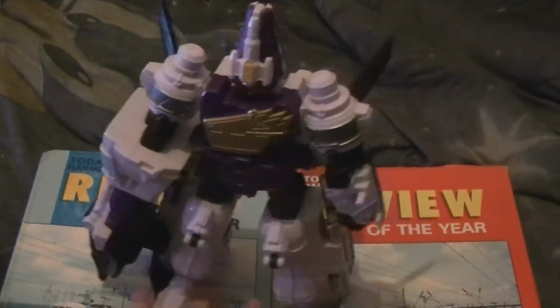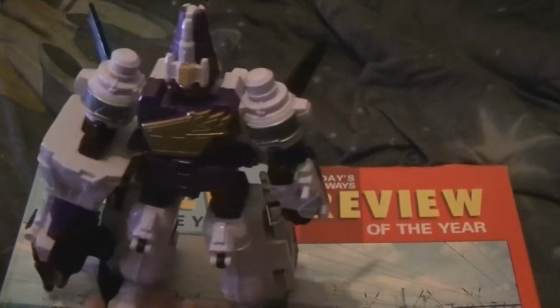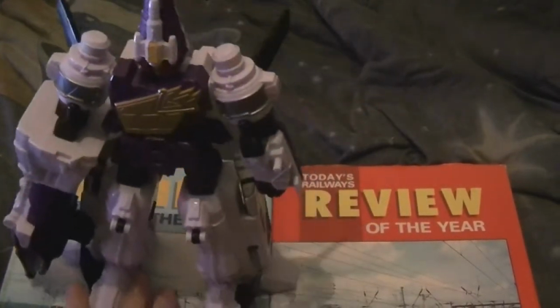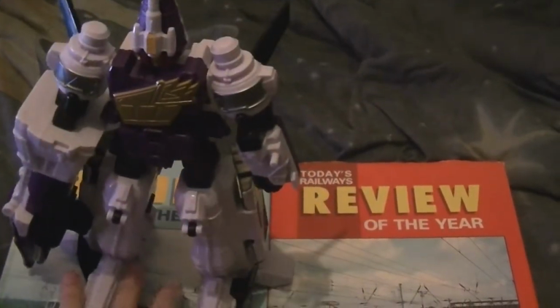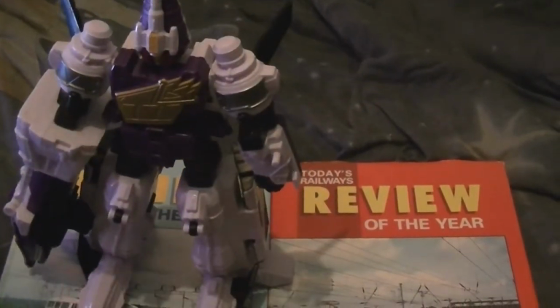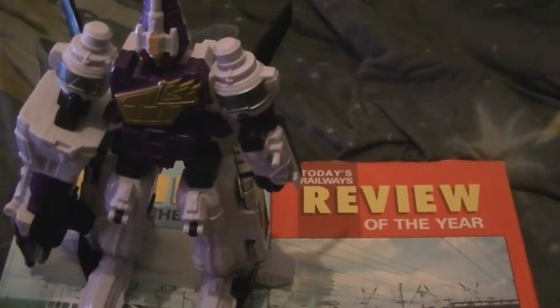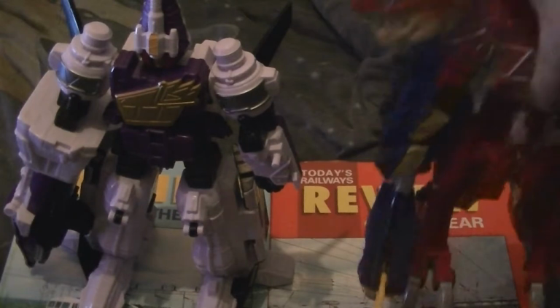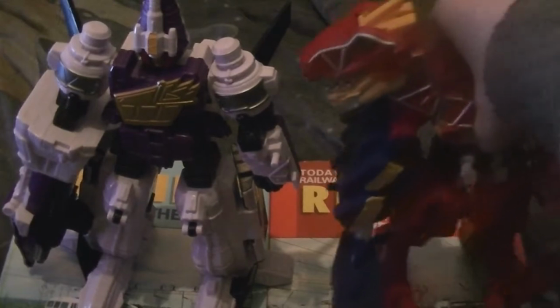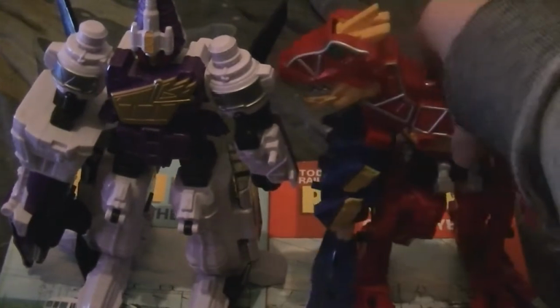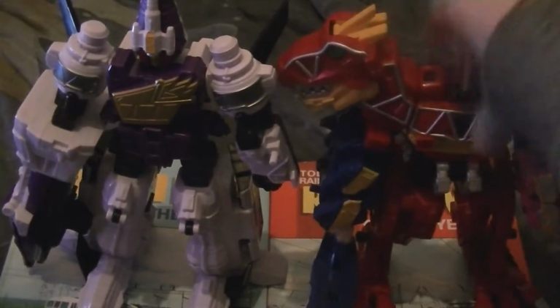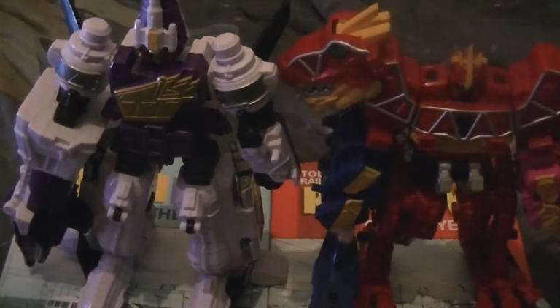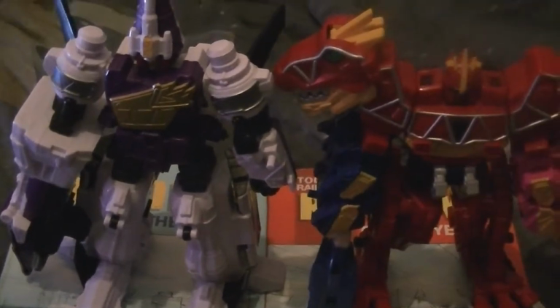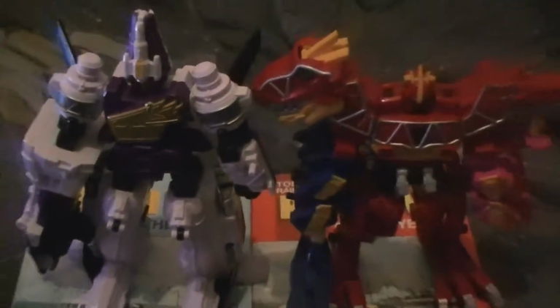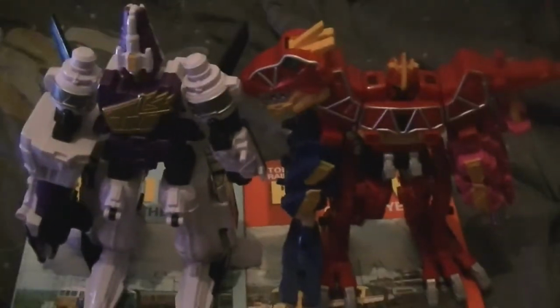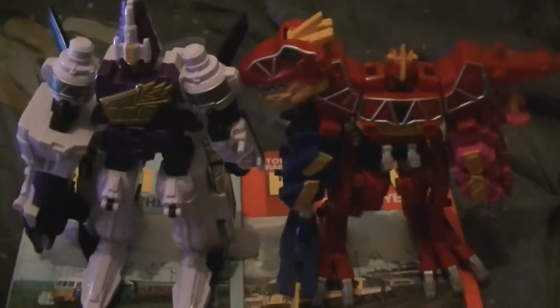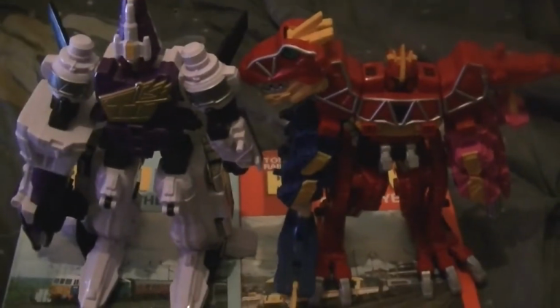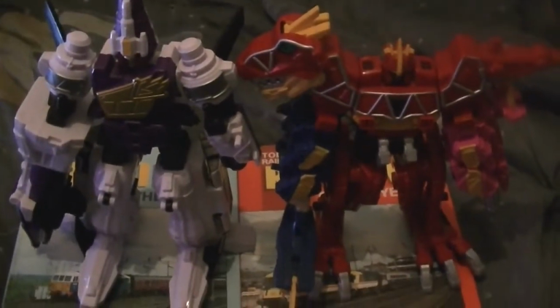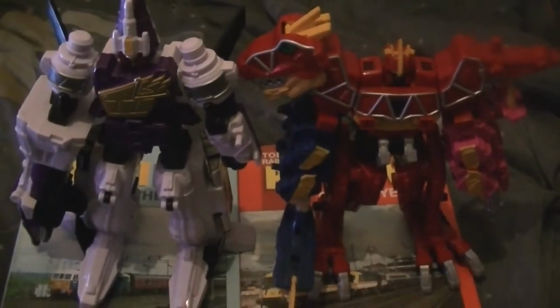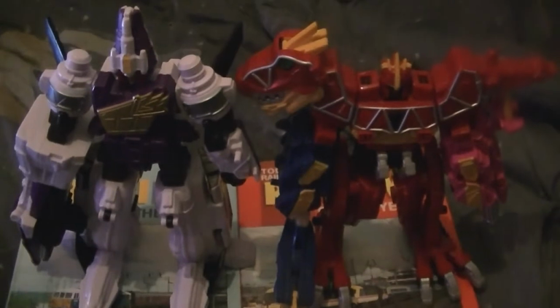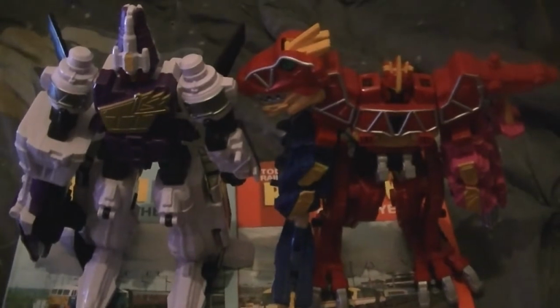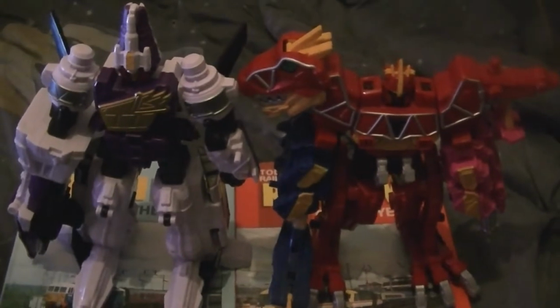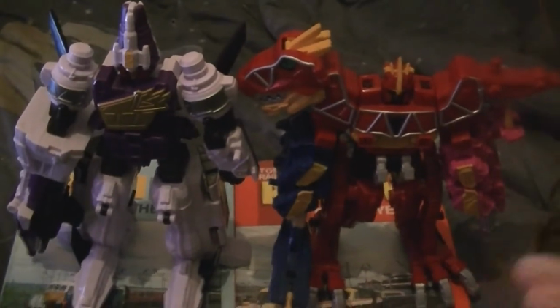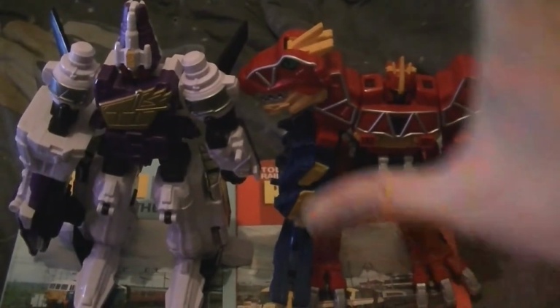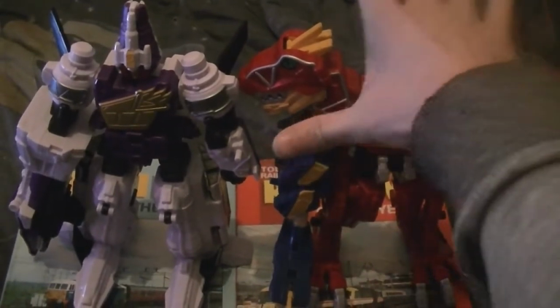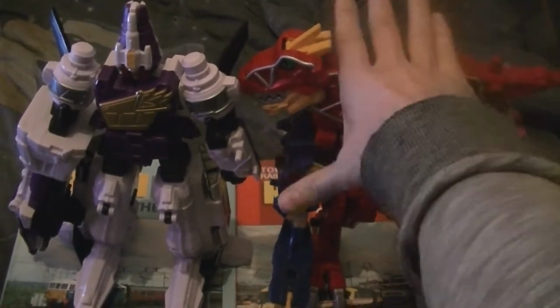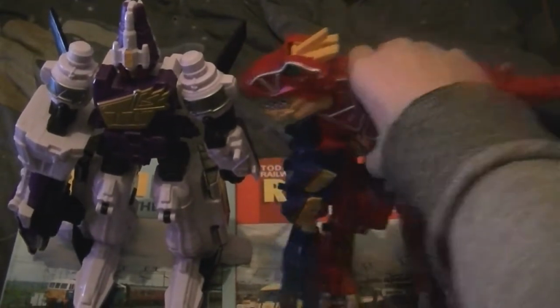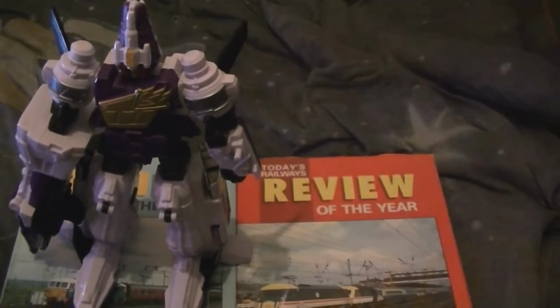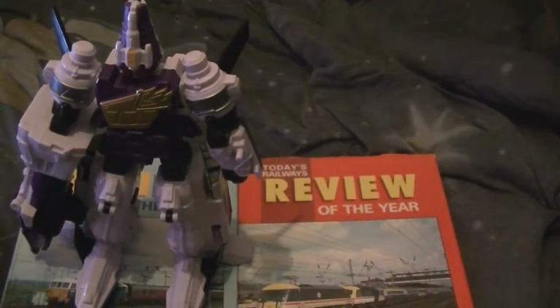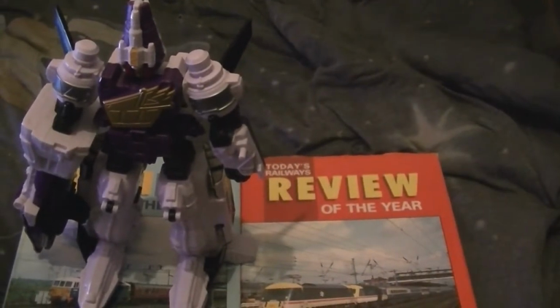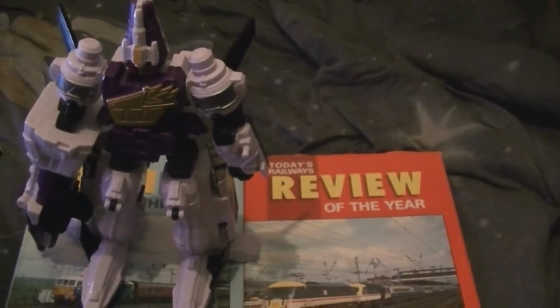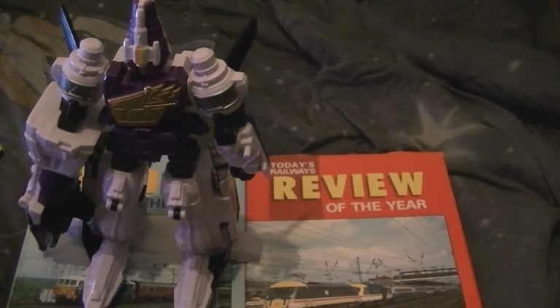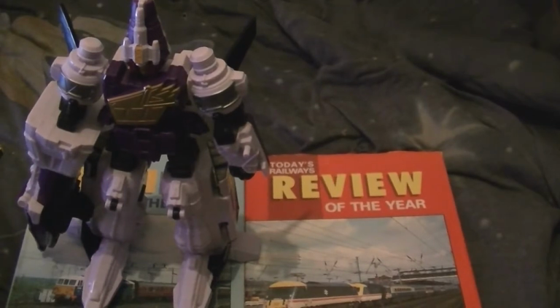For comparison, there it is with the Dino Charge Megazord.